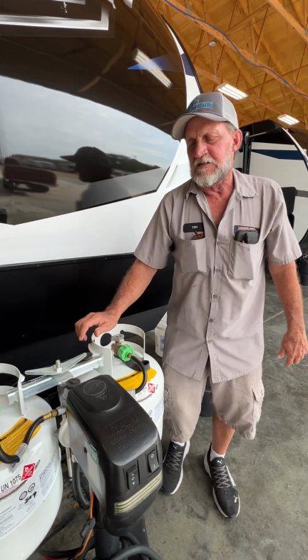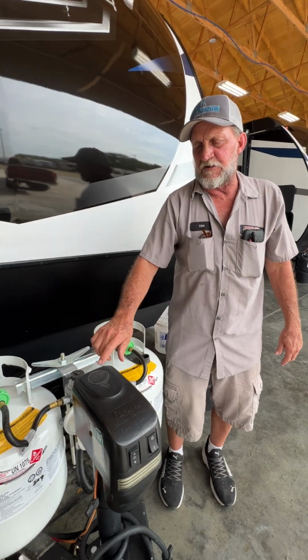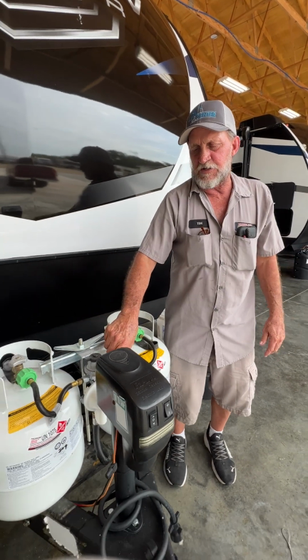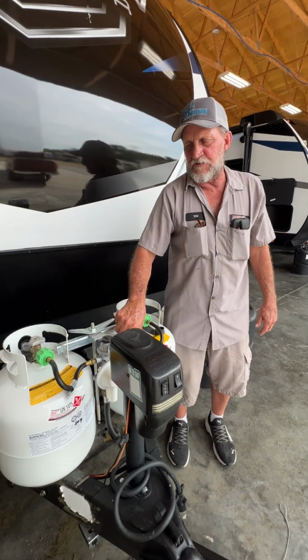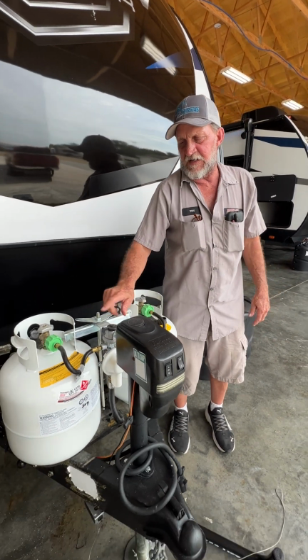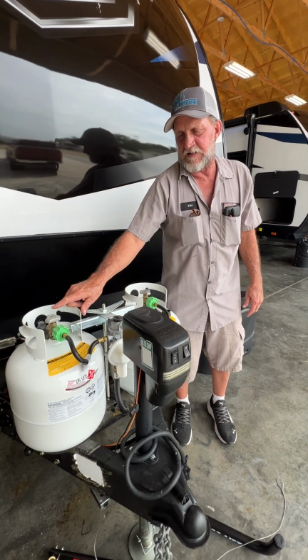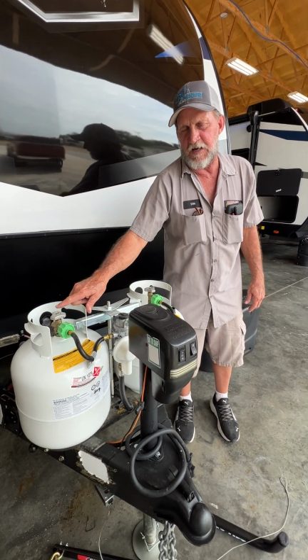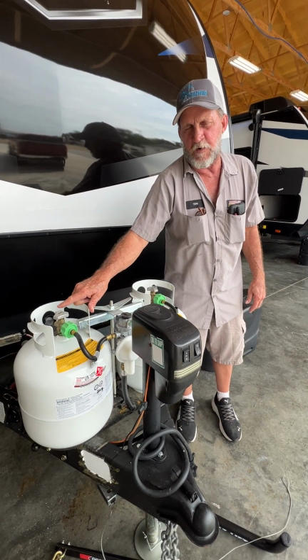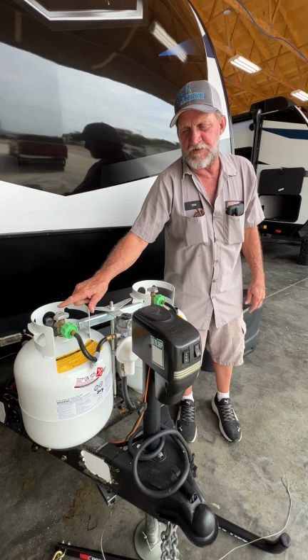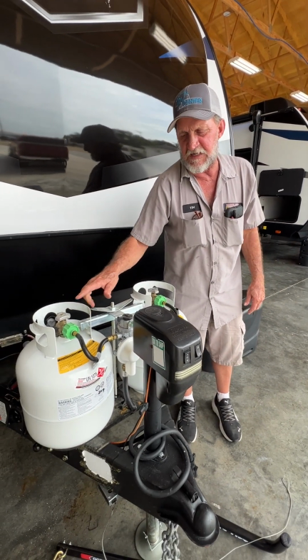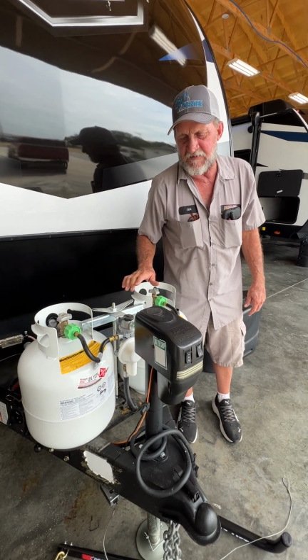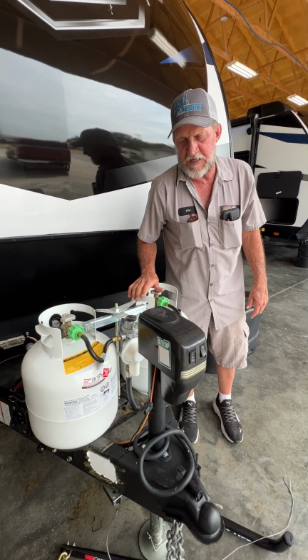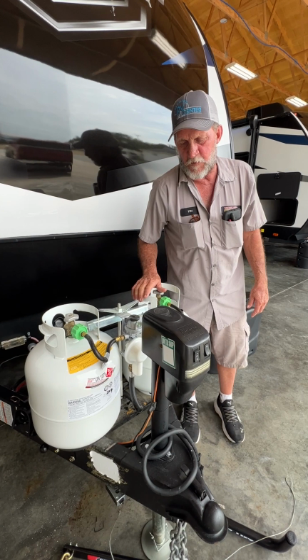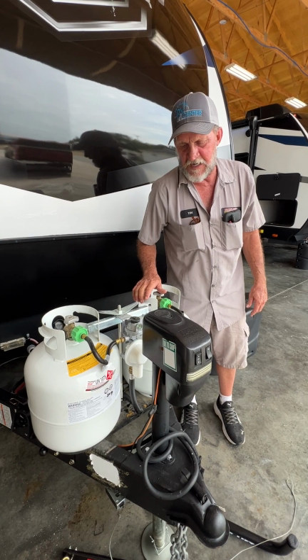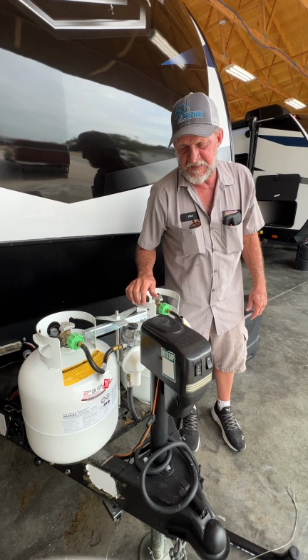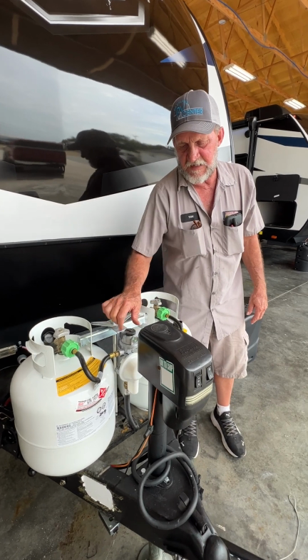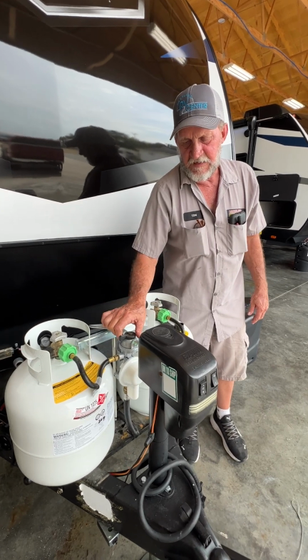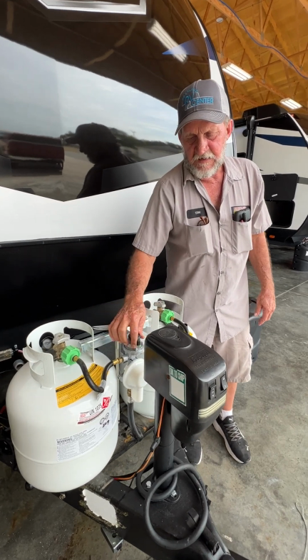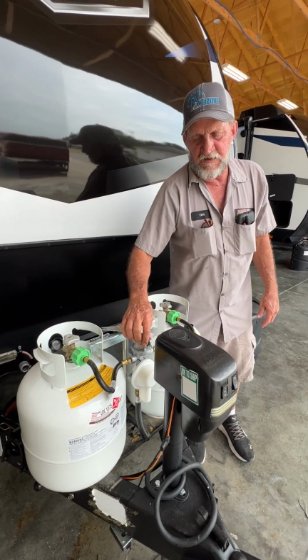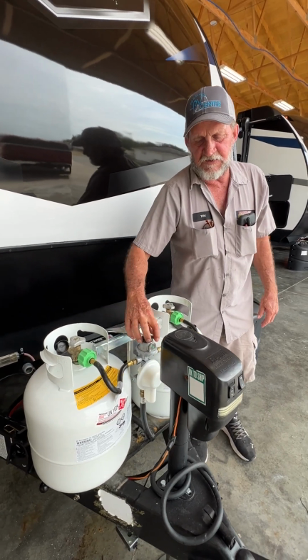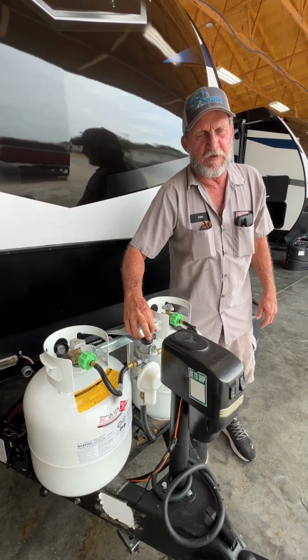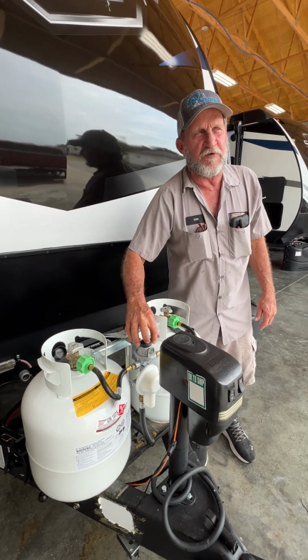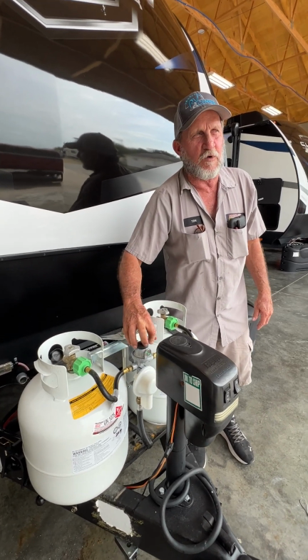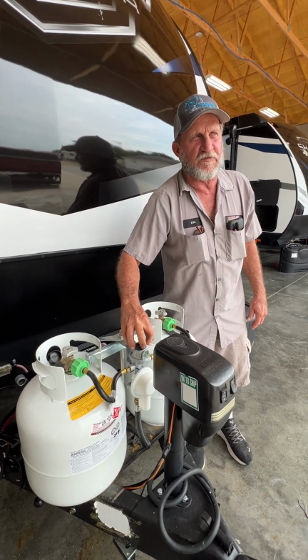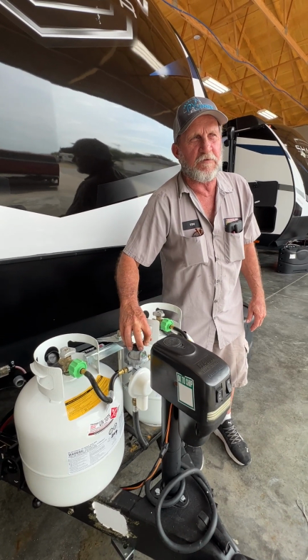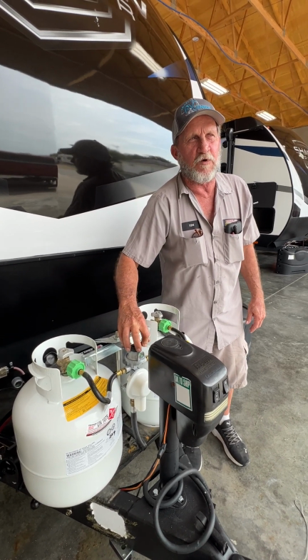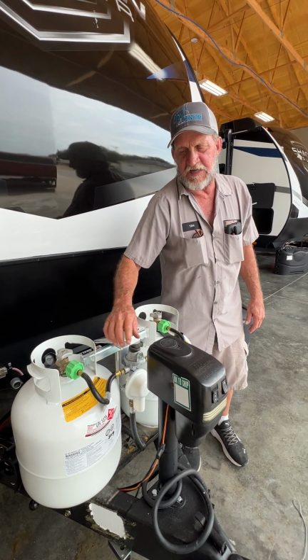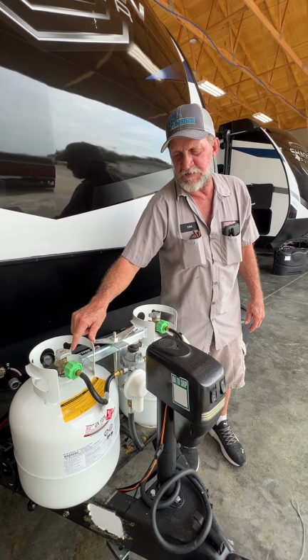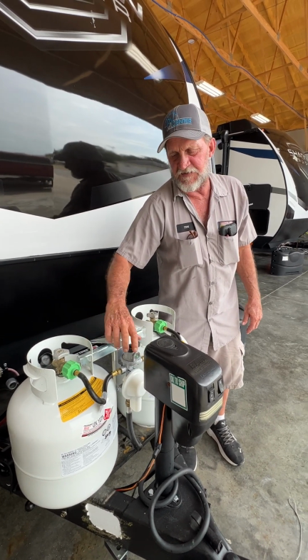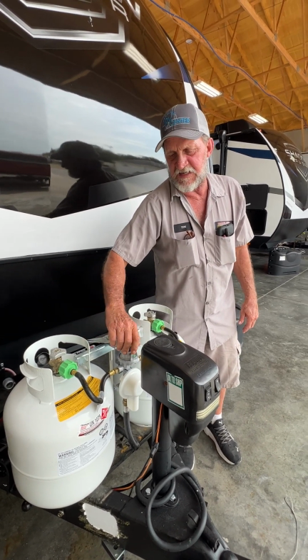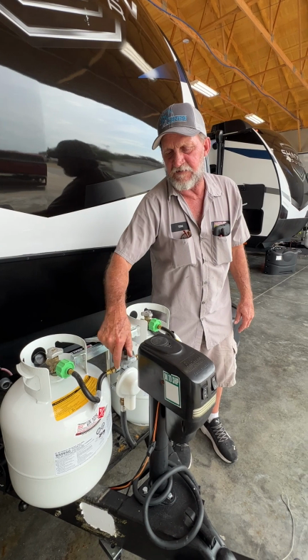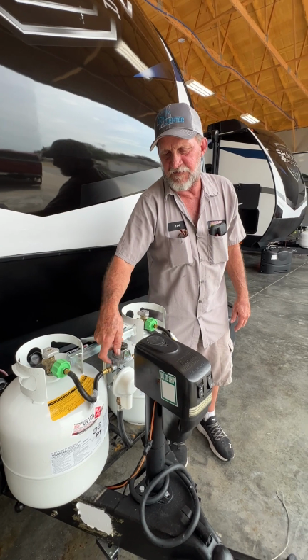It's still going to show you red with the bottle it's pointed to empty, and it's having to pick up from the one on the opposite side. Then all you have to do is flip it over here and work off of that one while you take this one off and take it down to have it refilled.